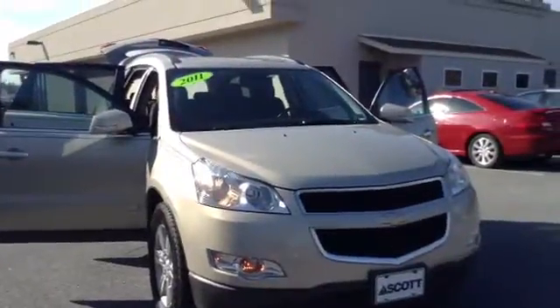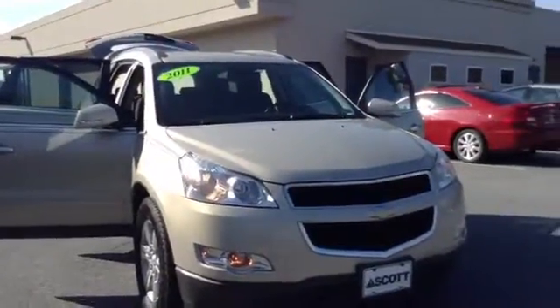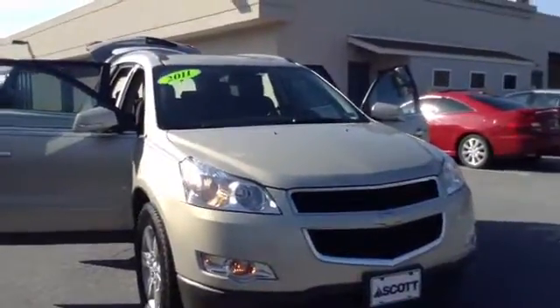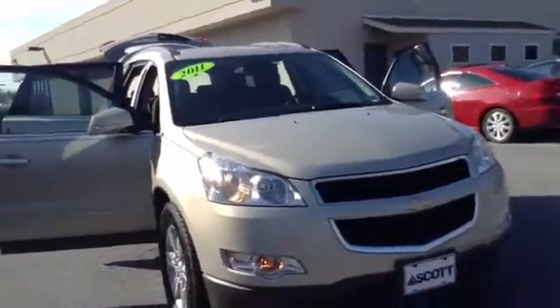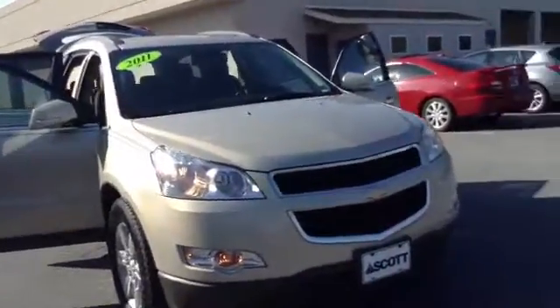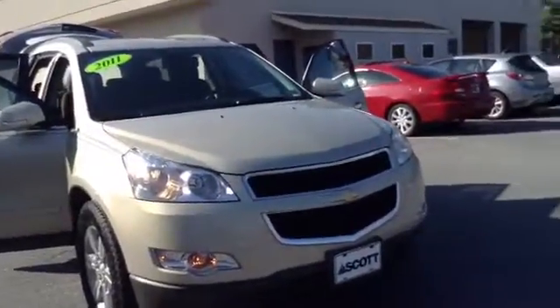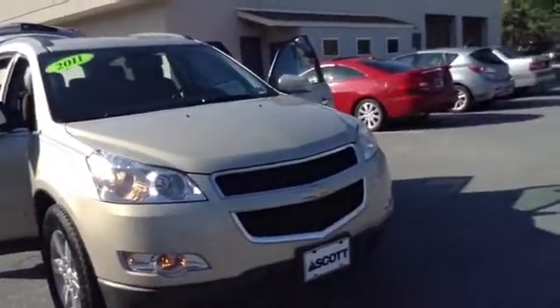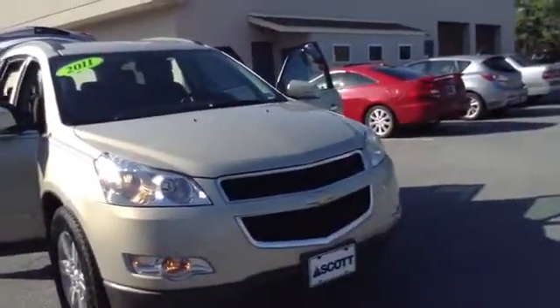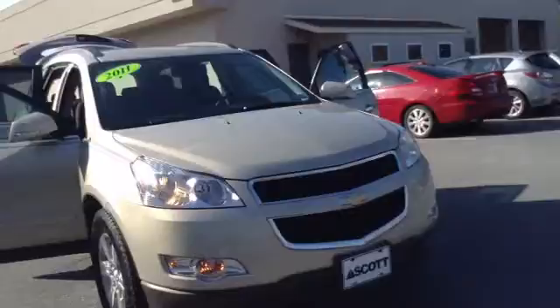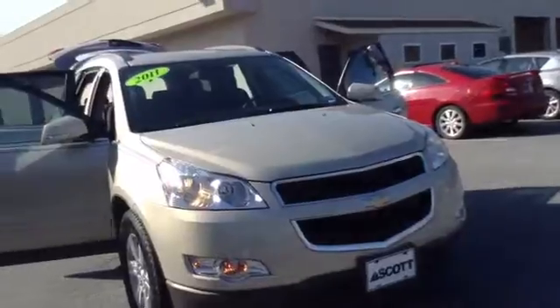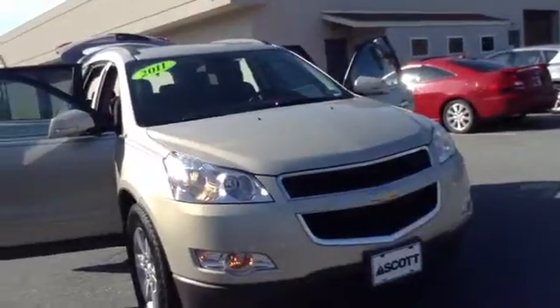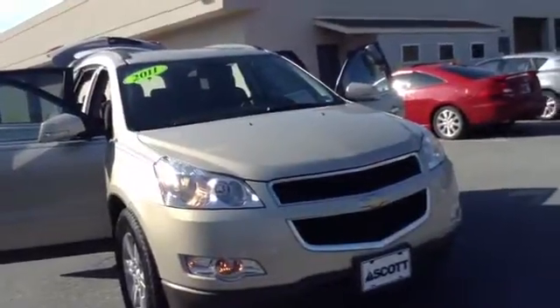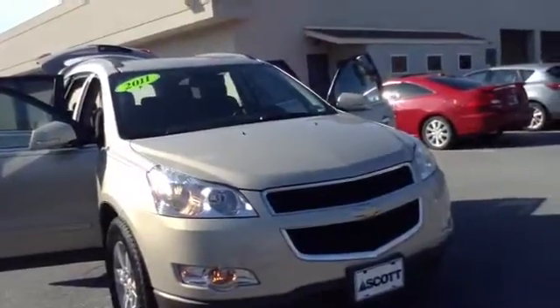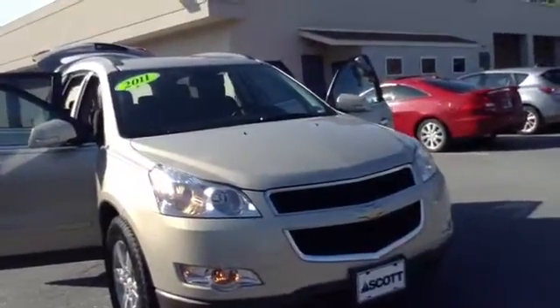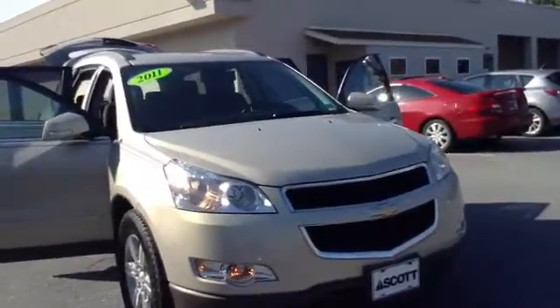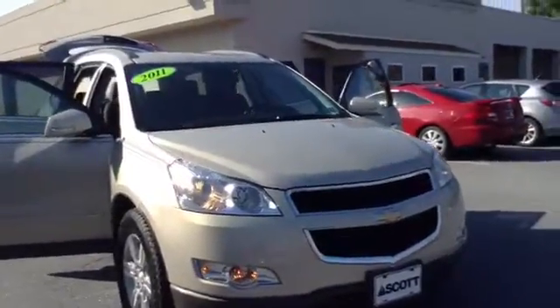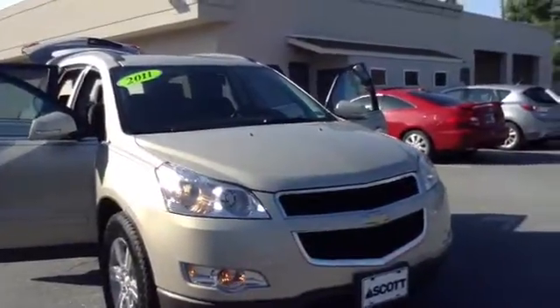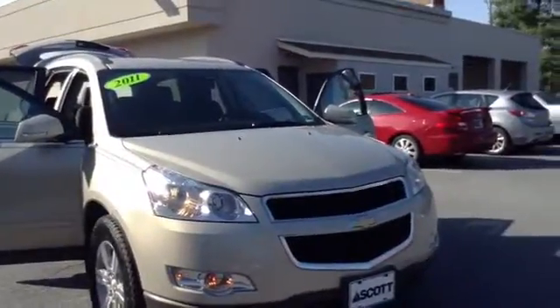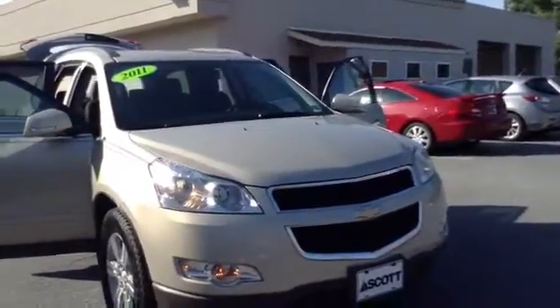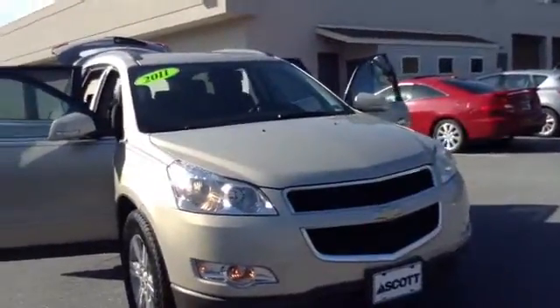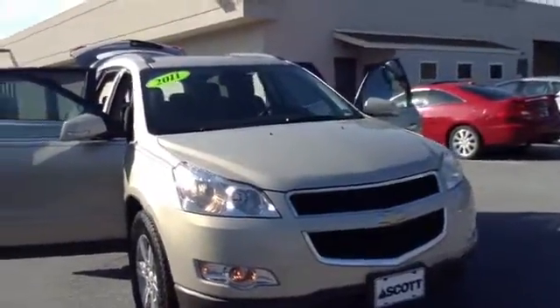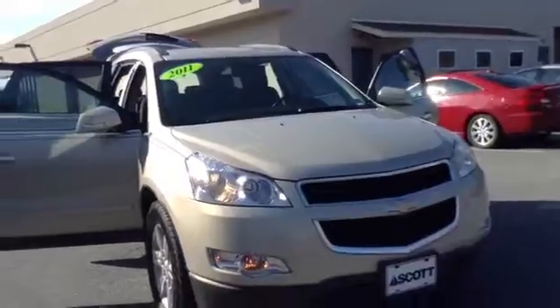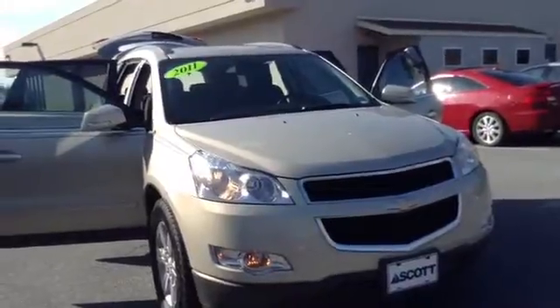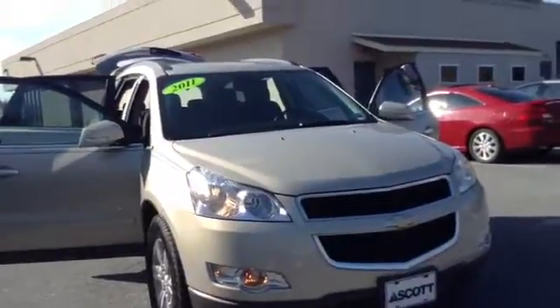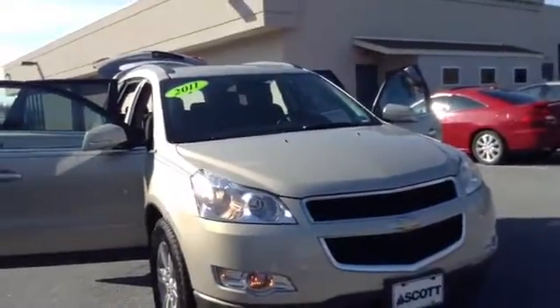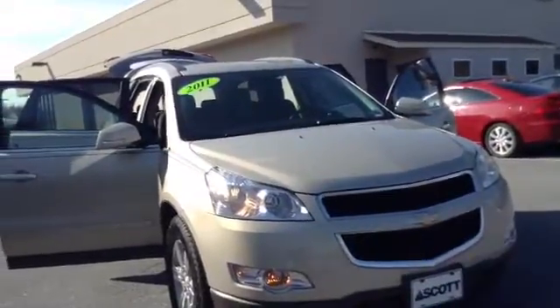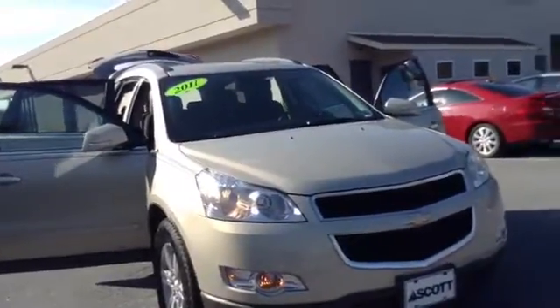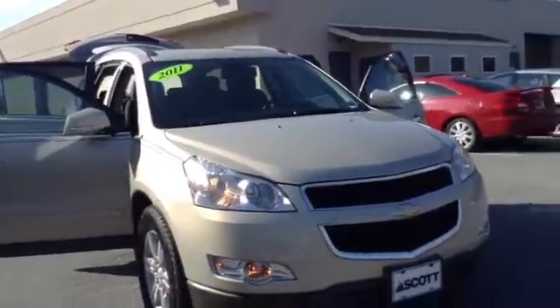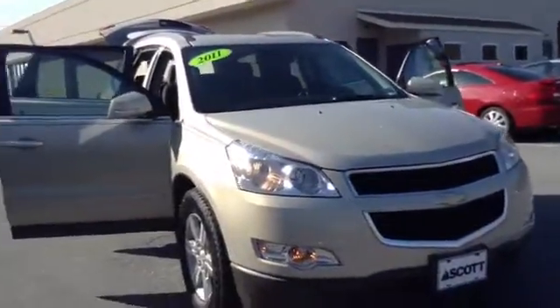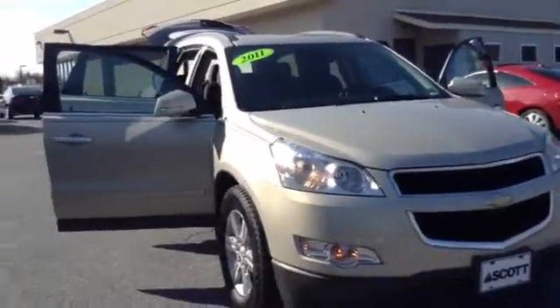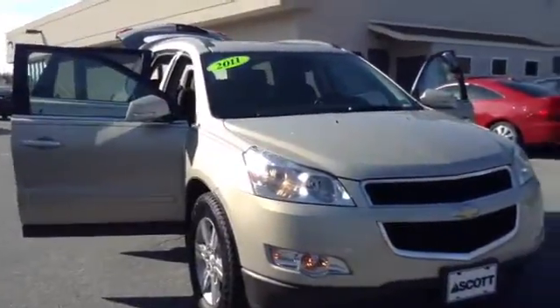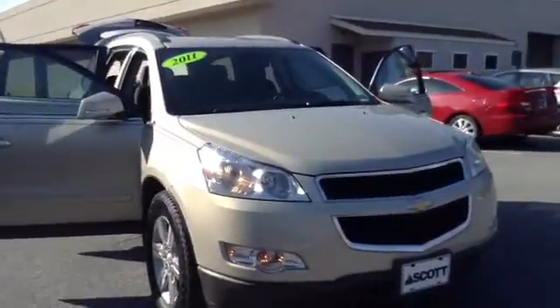Welcome to Skylot. This is Chad. We're looking at a 2011 Chevy Traverse 1LT package, stock number P3352. The vehicle has 48,910 miles. It is a V6 3.6 liter engine with a 6 speed automatic transmission.